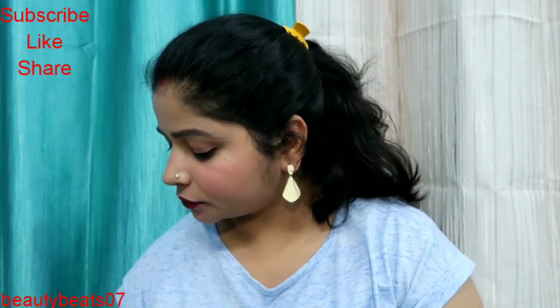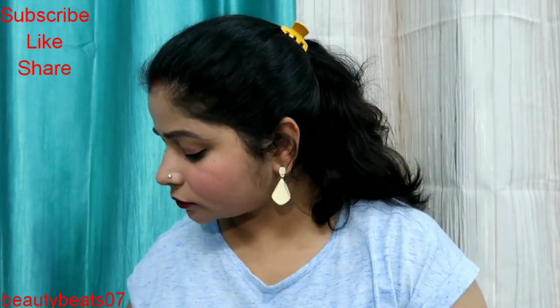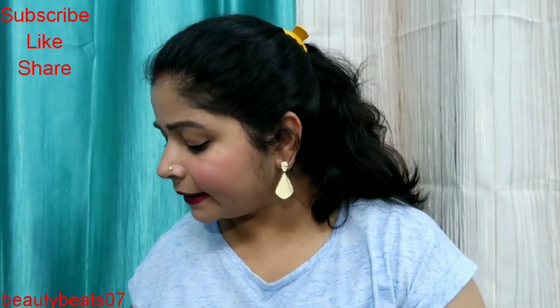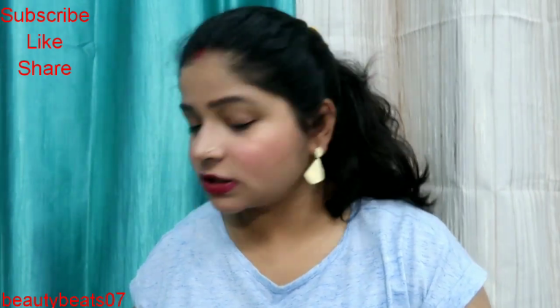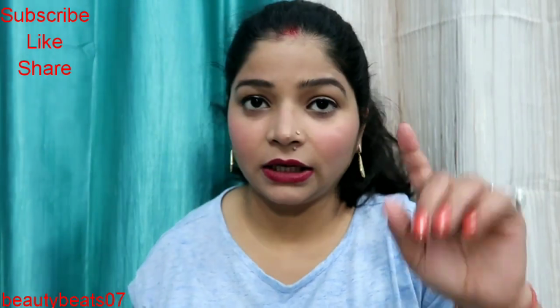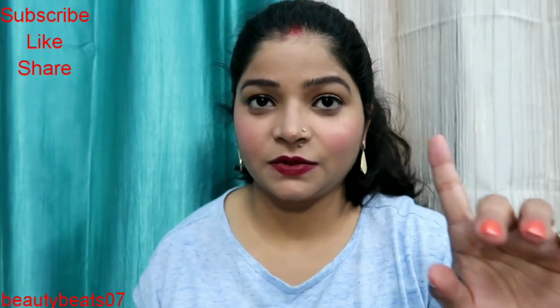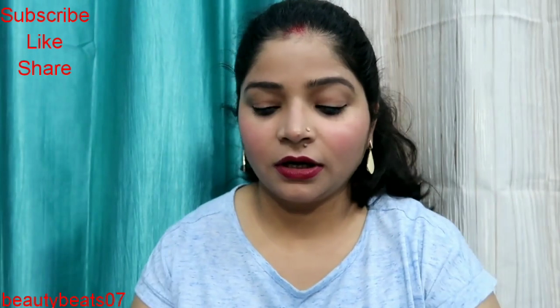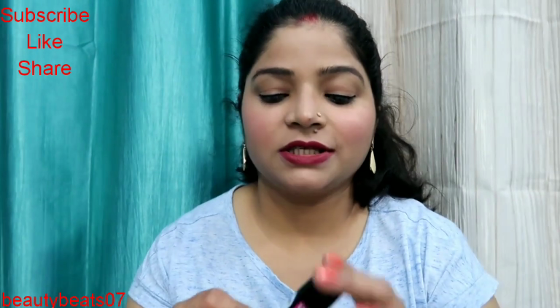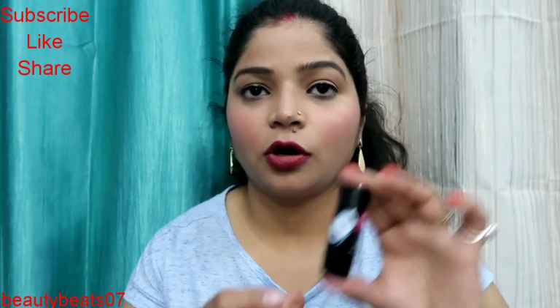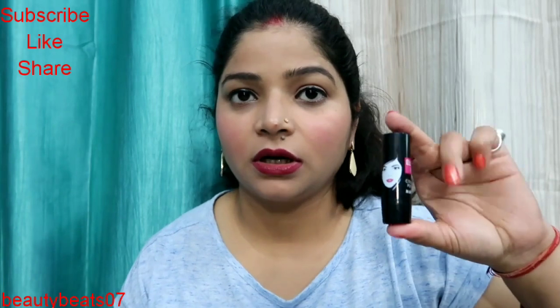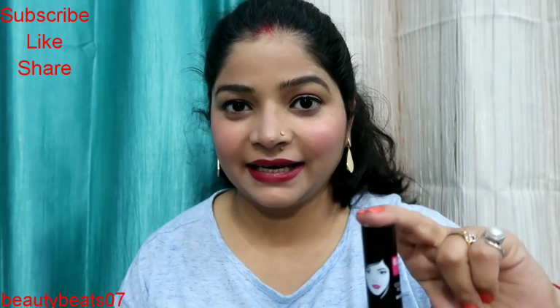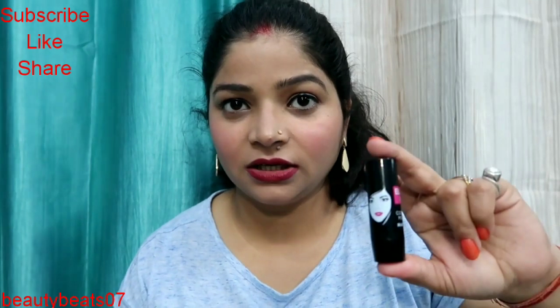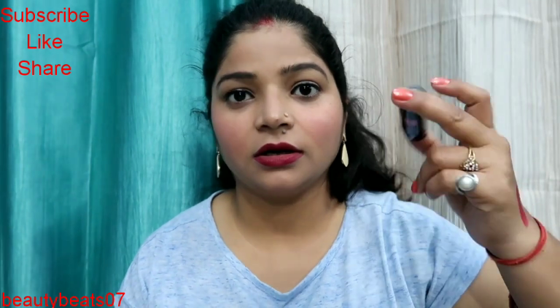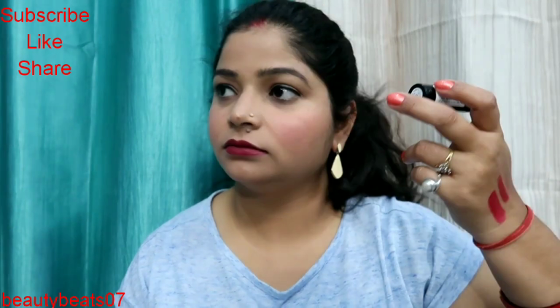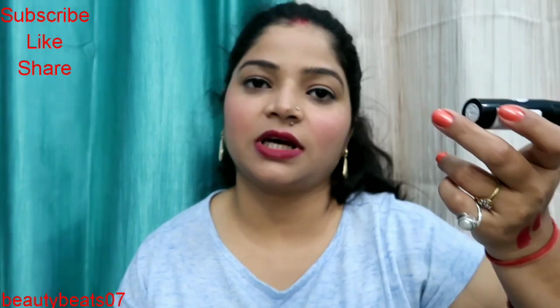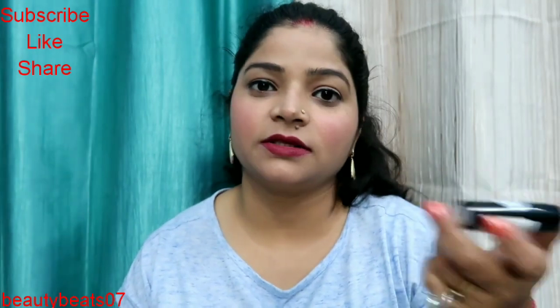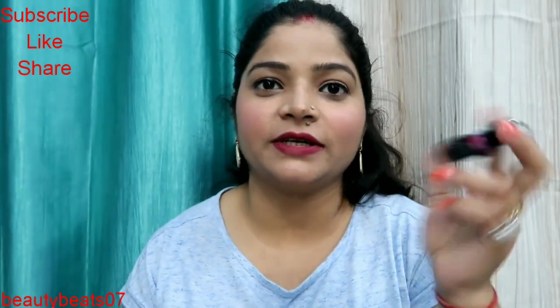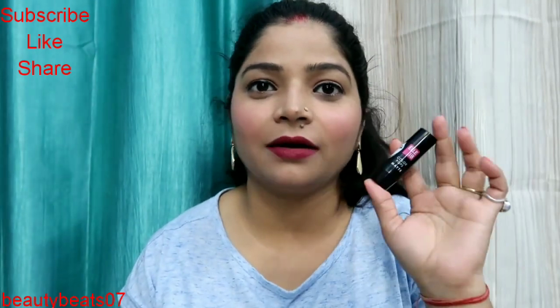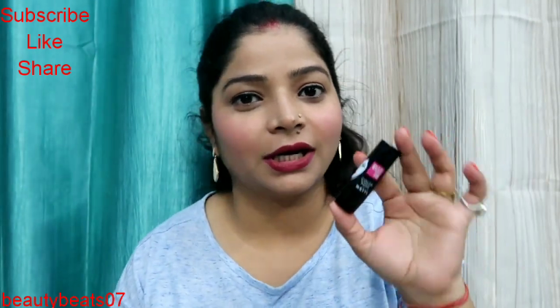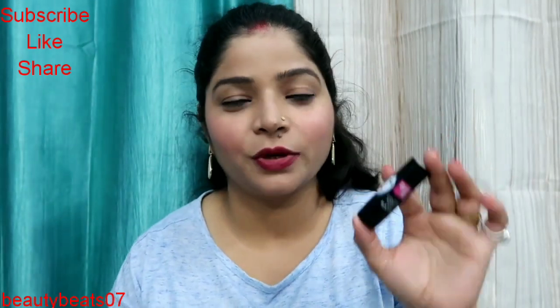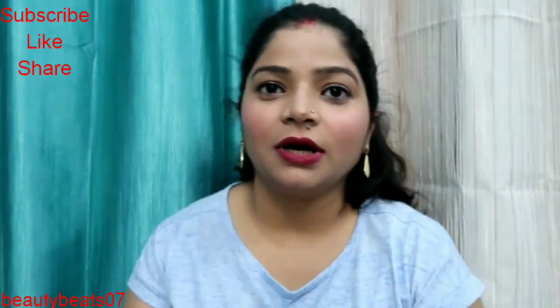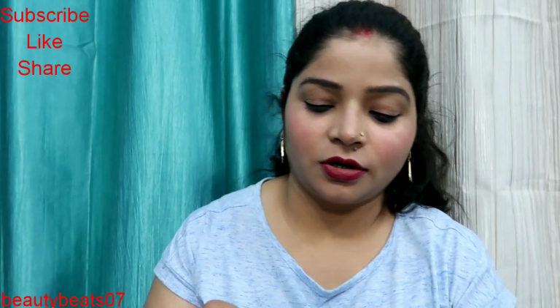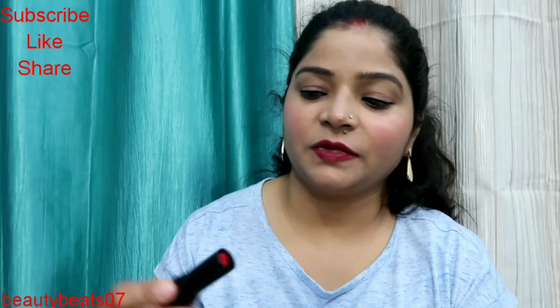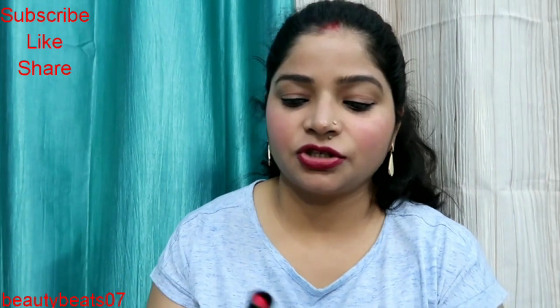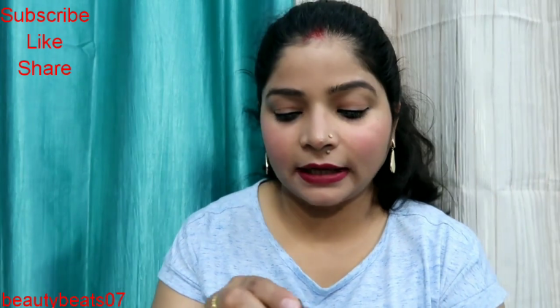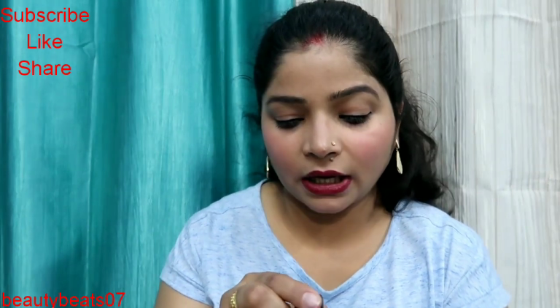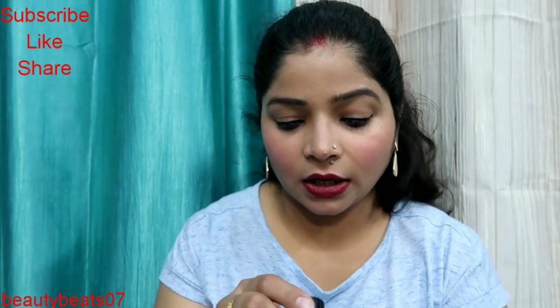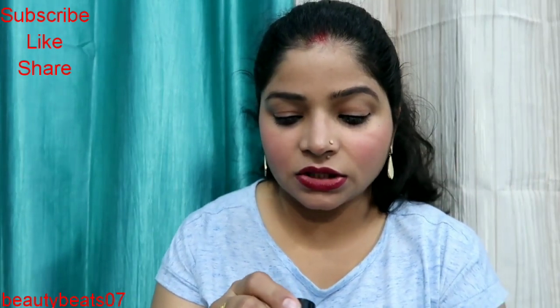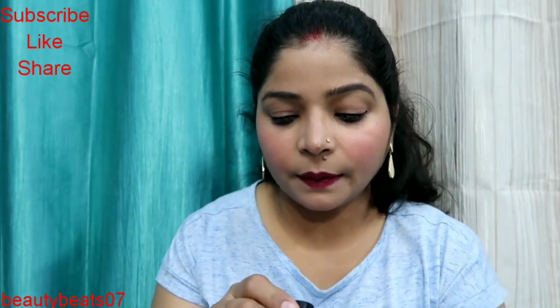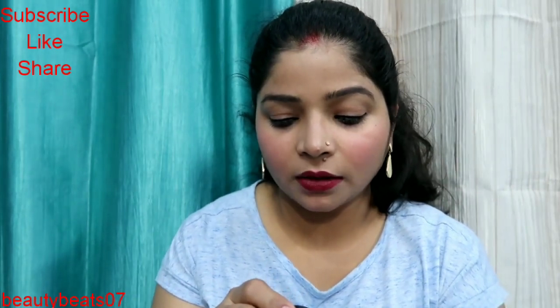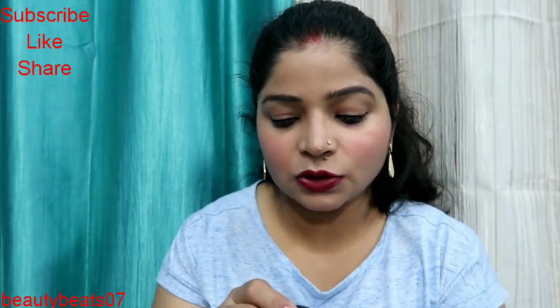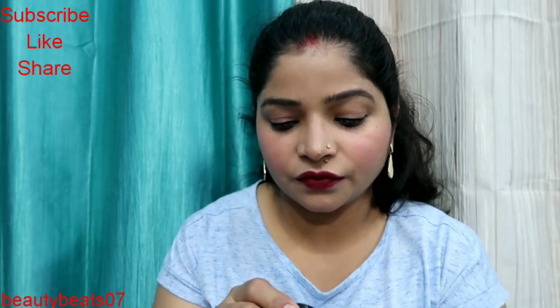Next is again a lipstick — this is from L18 and its price is 100 rupees. The shade name is Deep Pink P21.